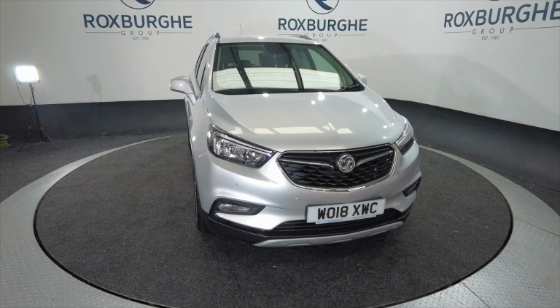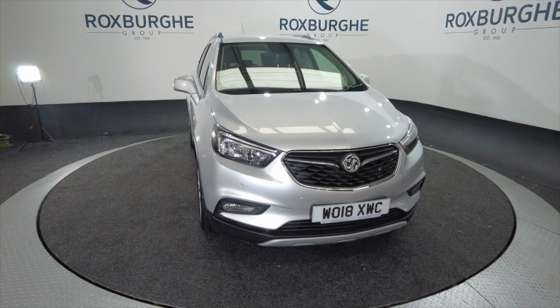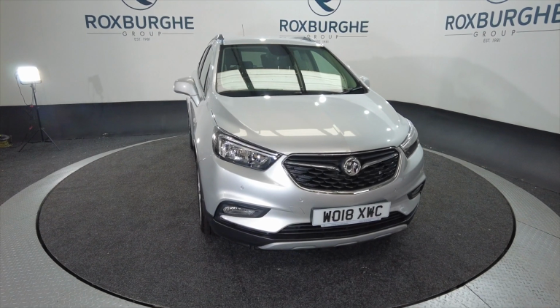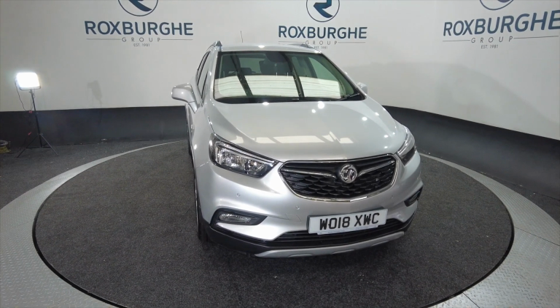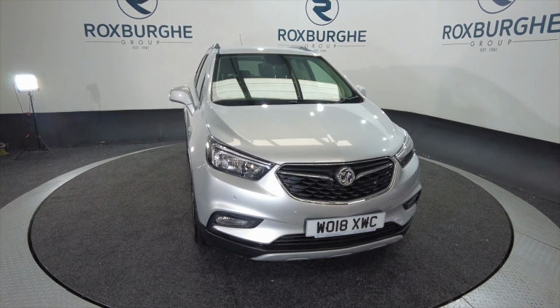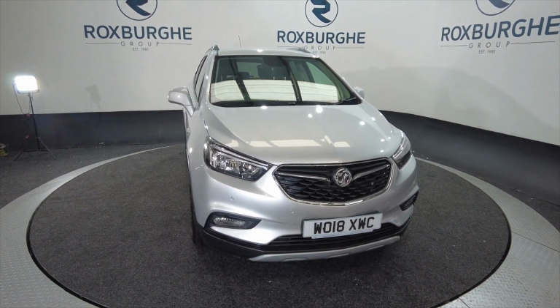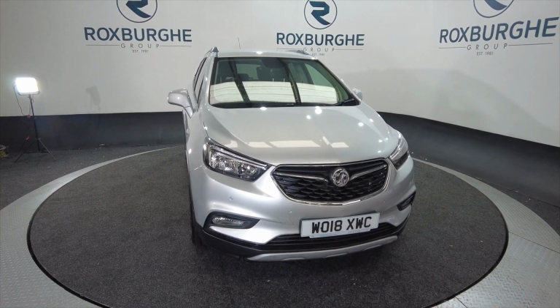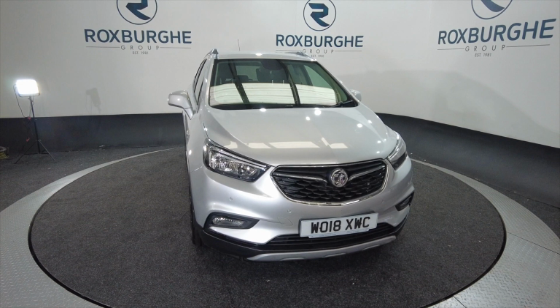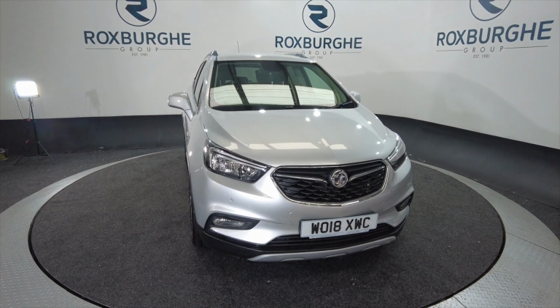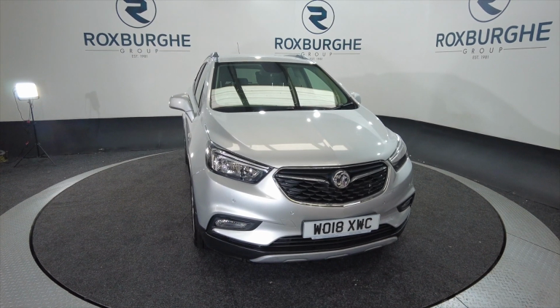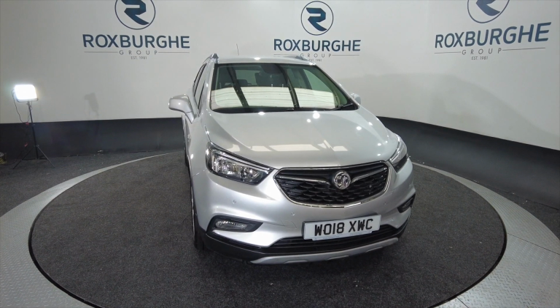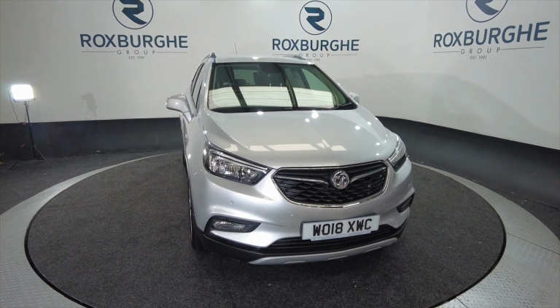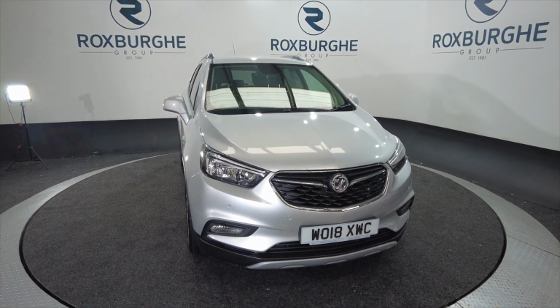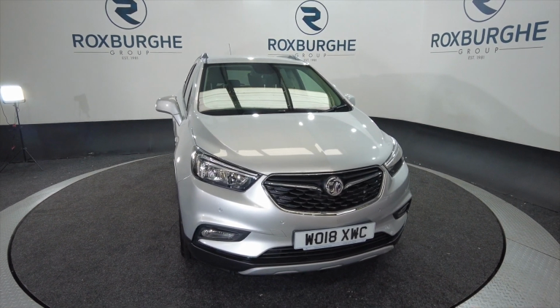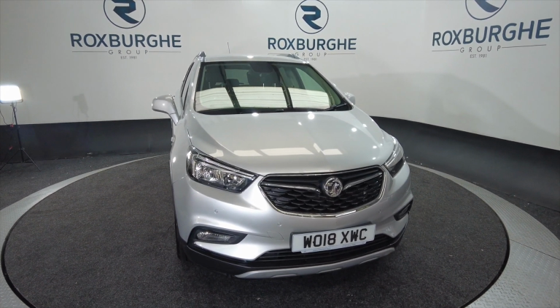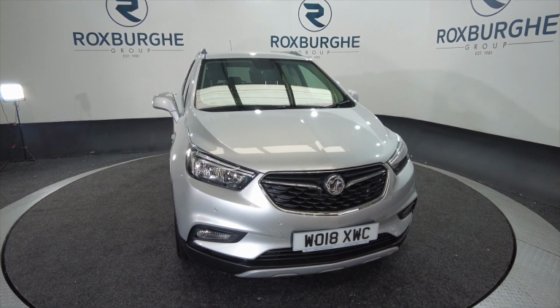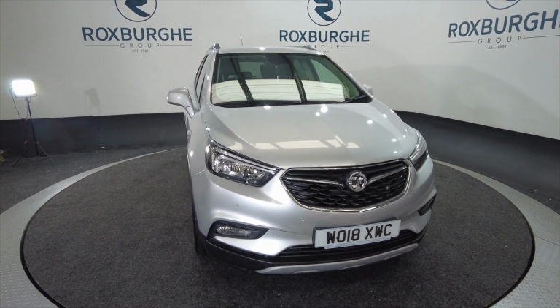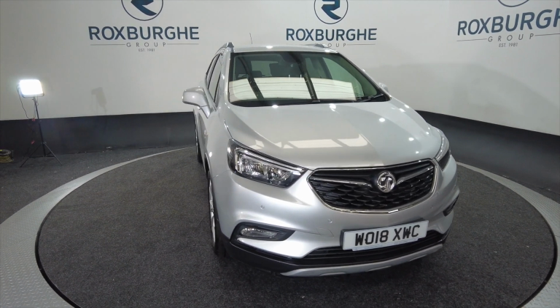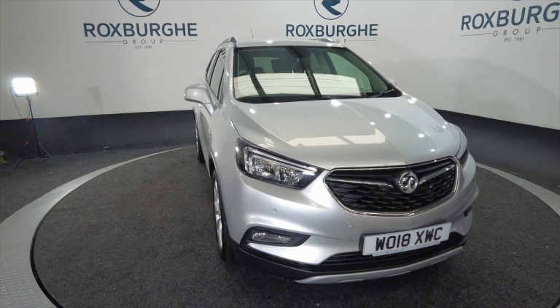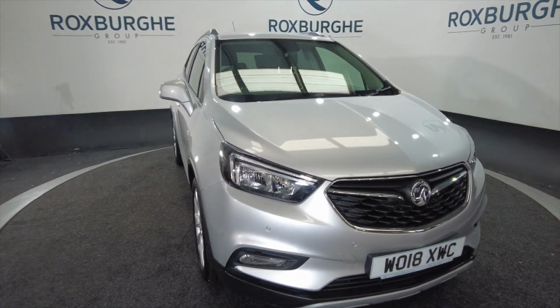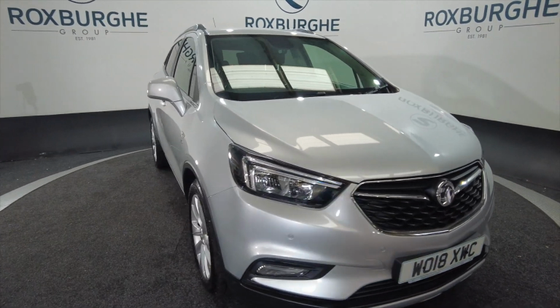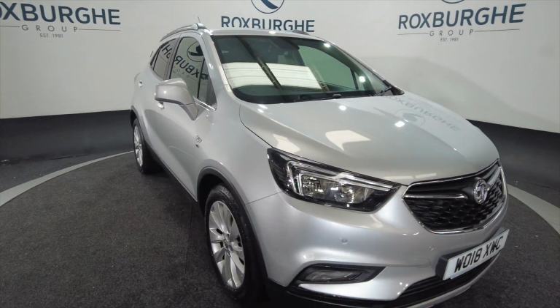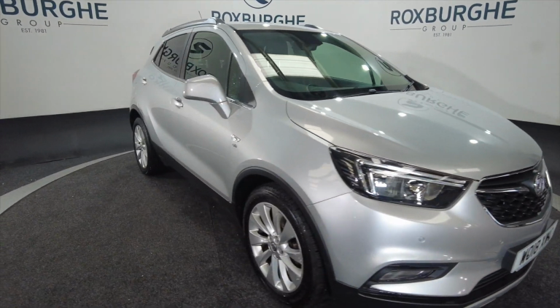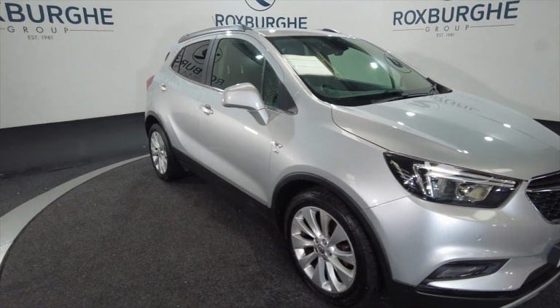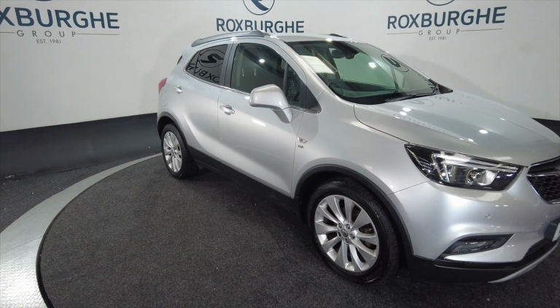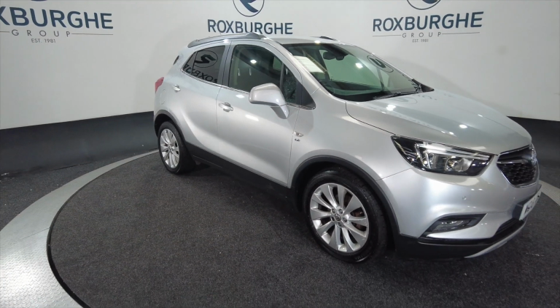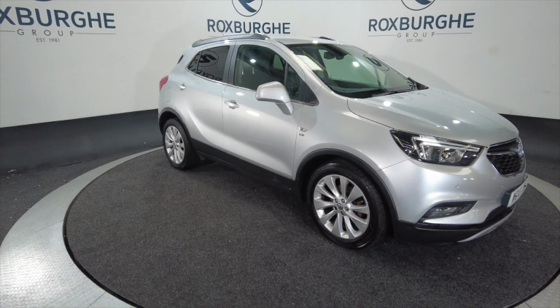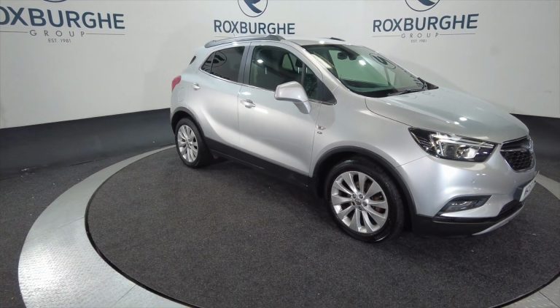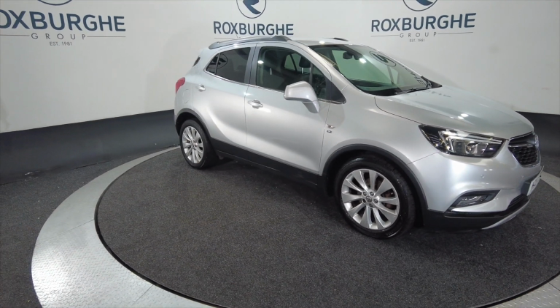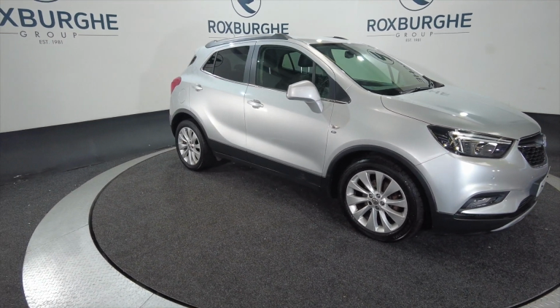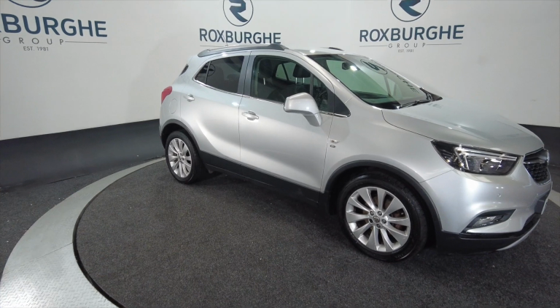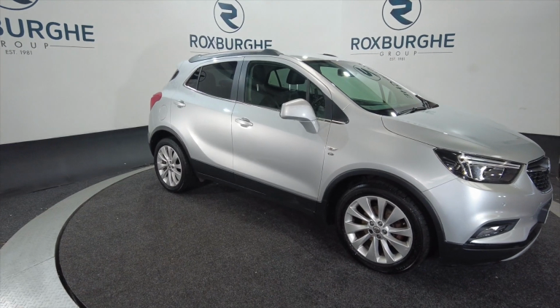Hello and welcome to the Roxburgh Group Vehicle Showcase. Today we're showcasing this Vauxhall Mokka X Elite Nav Turbo Auto. It's petrol, as you can see it's silver on a 2018 plate, and you can look at around about 37.2 miles to the gallon.